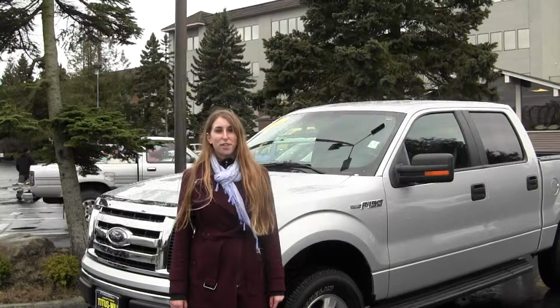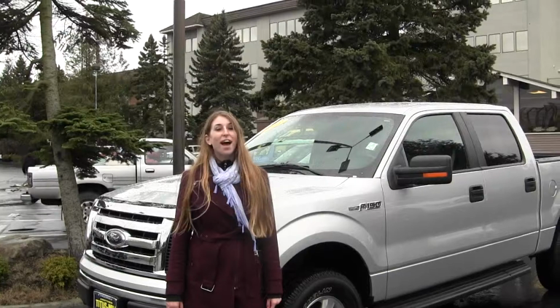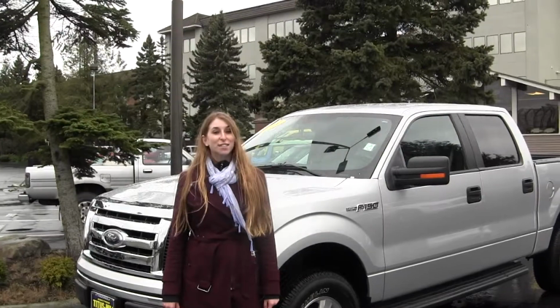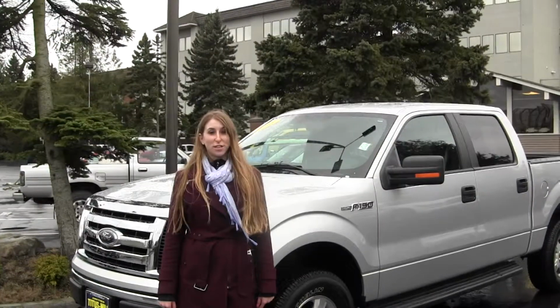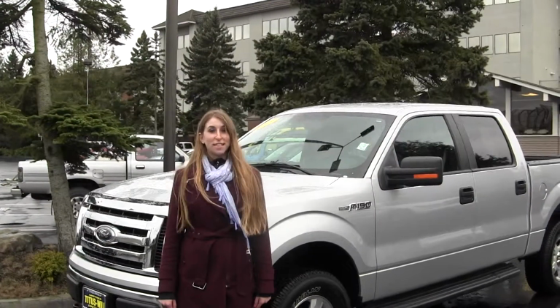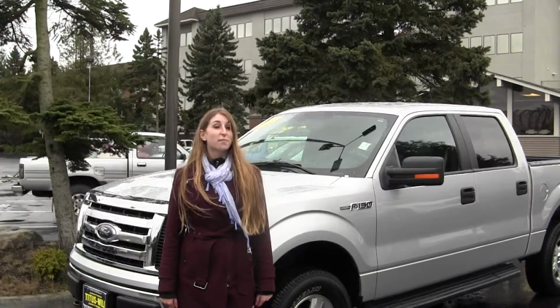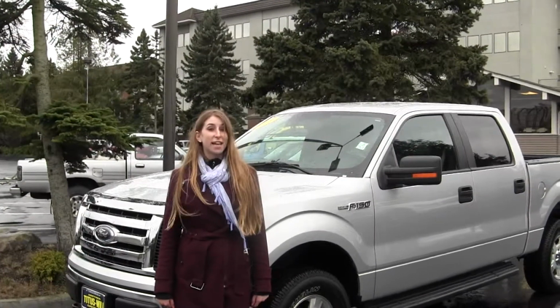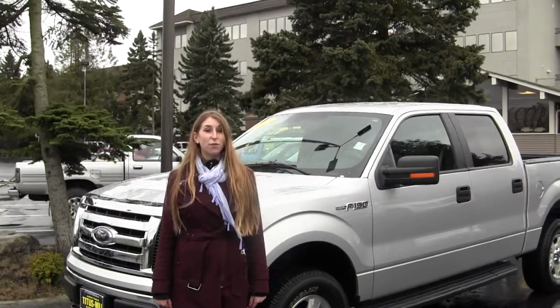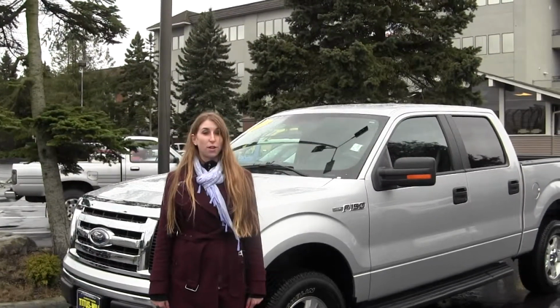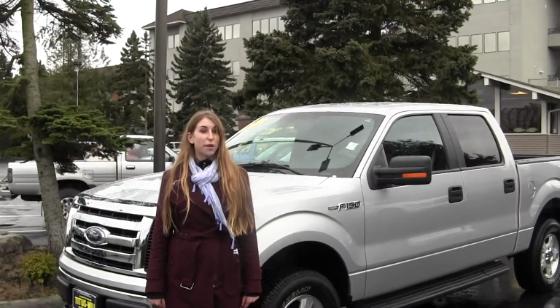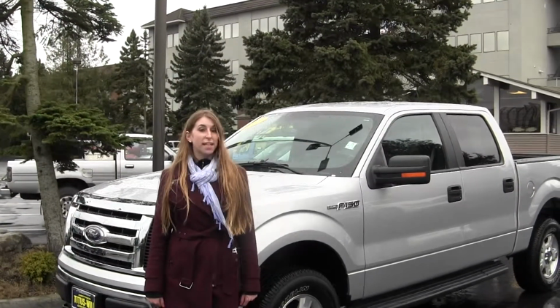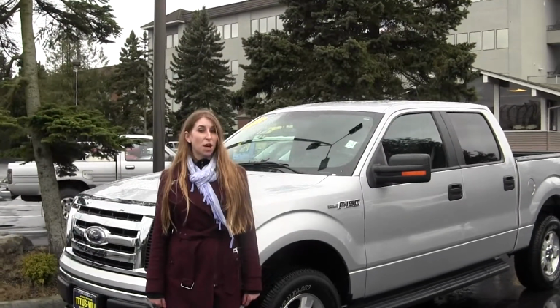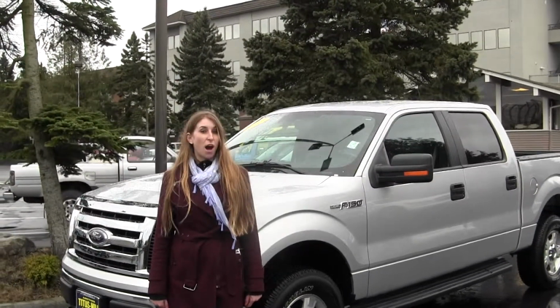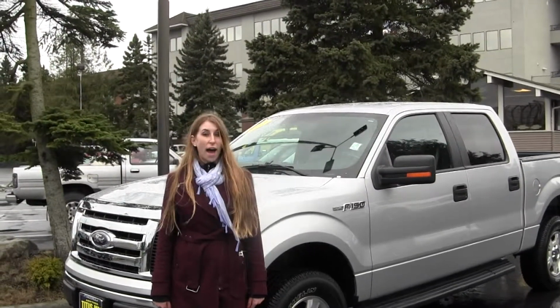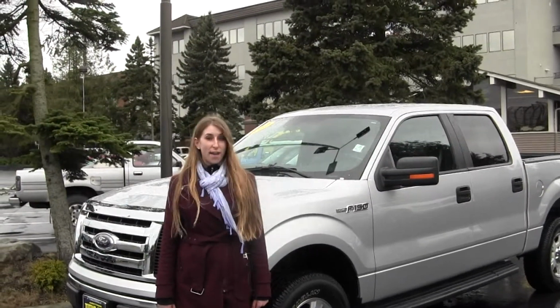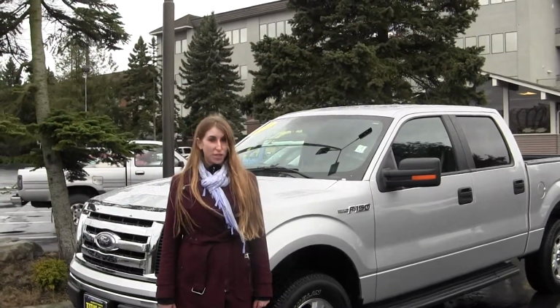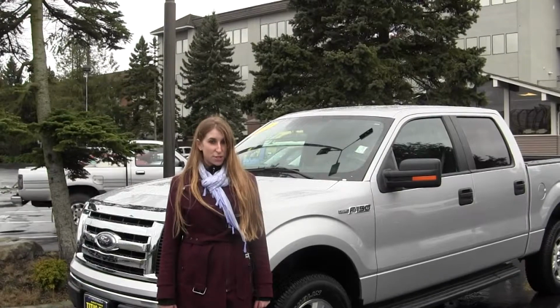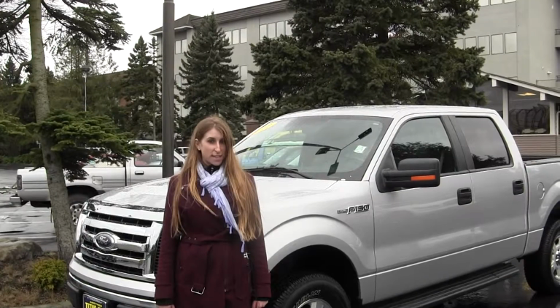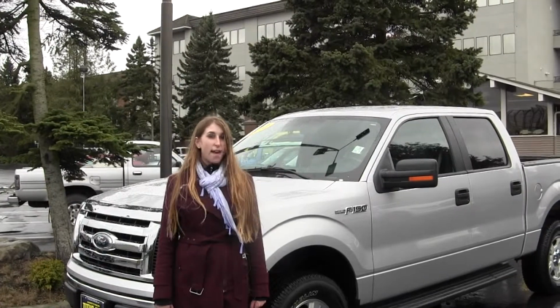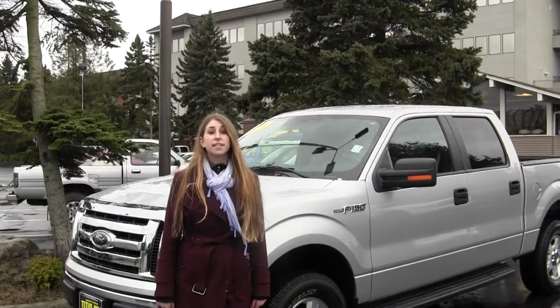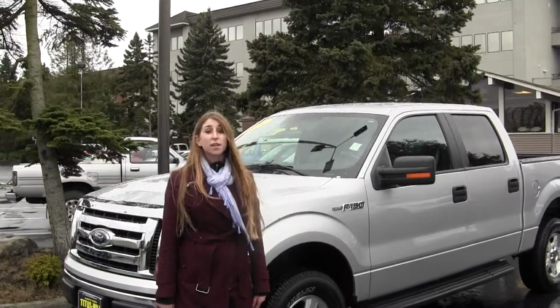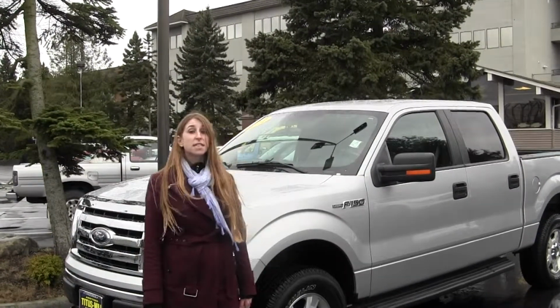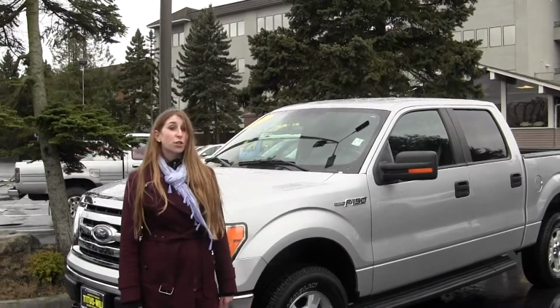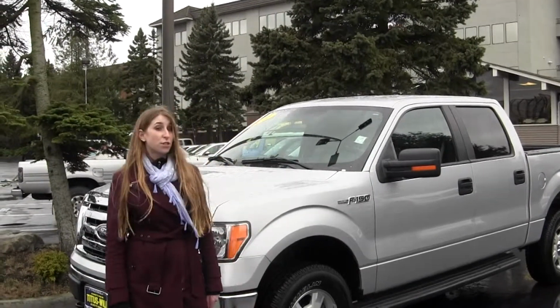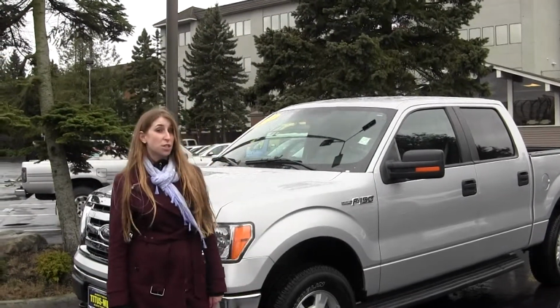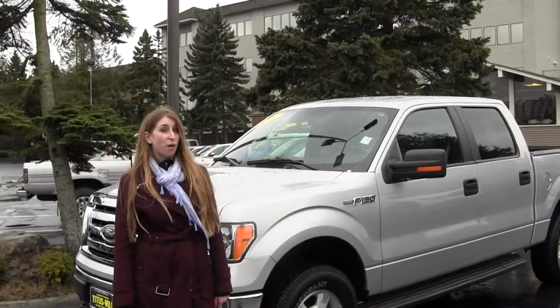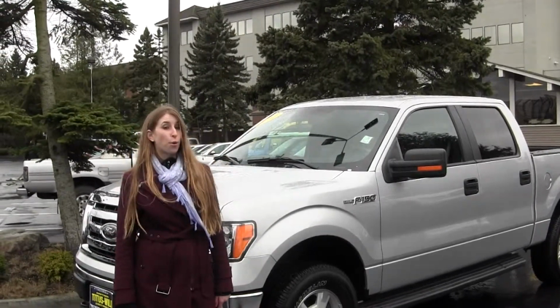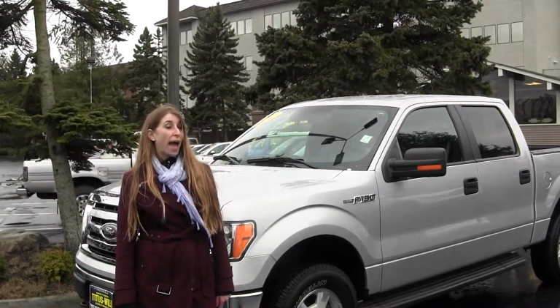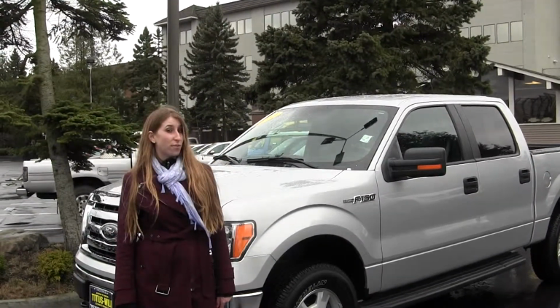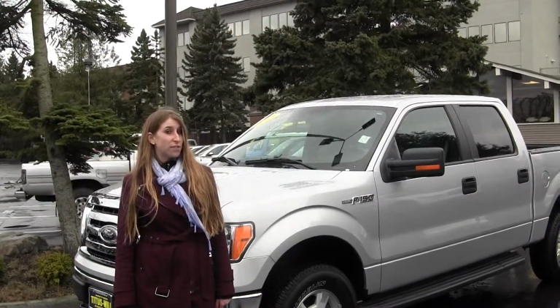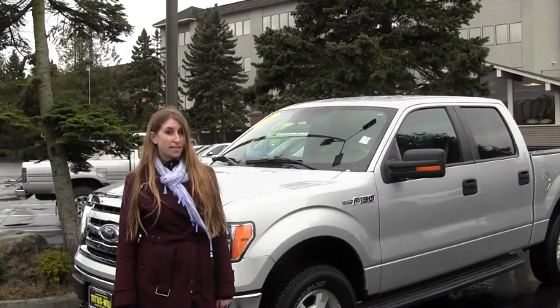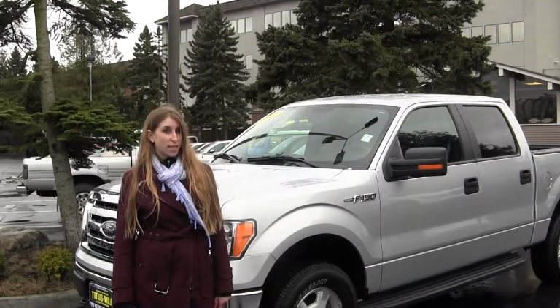Hi, this is Chelsea. Today I'm at Titus Will Ford located in Tacoma off I-5 and 38th Street Exit, and today we're looking at this silver 2012 Ford F-150 XLT.